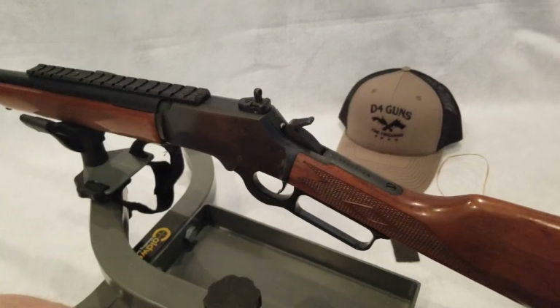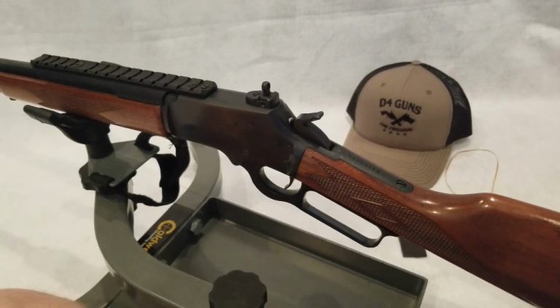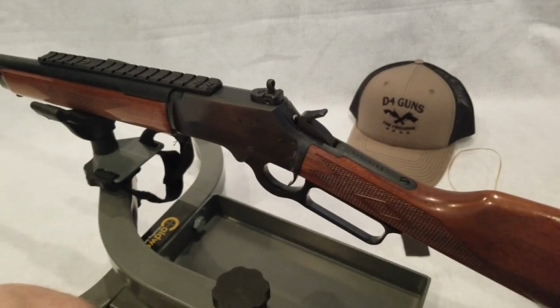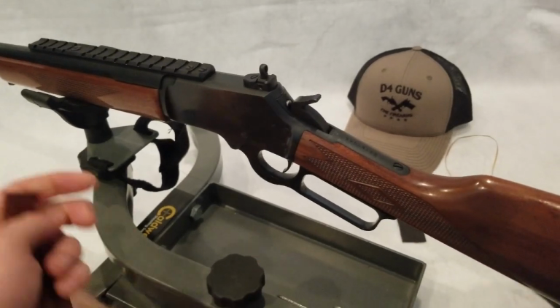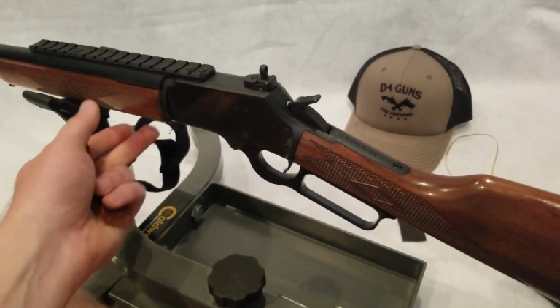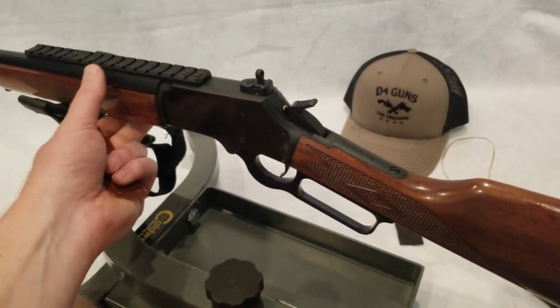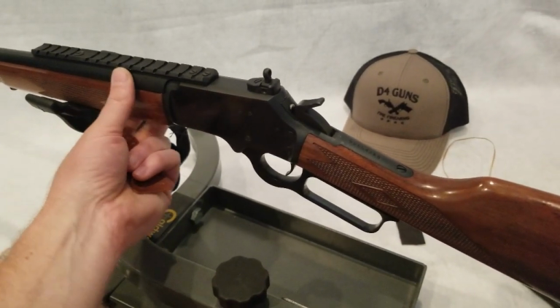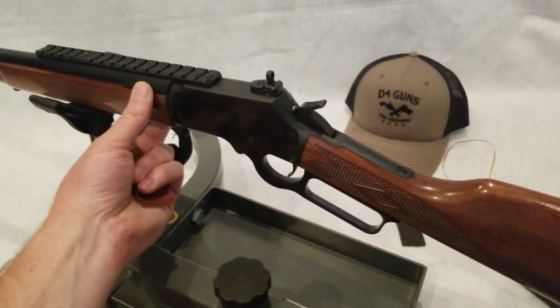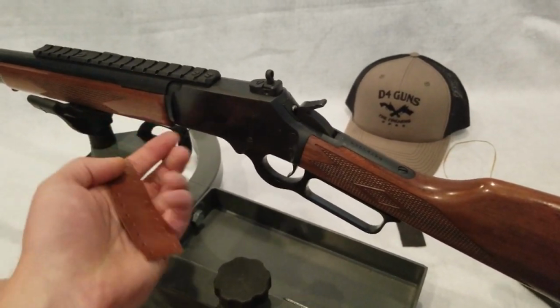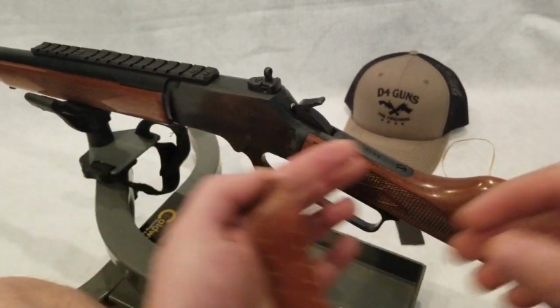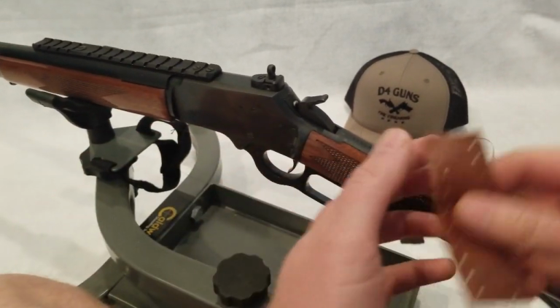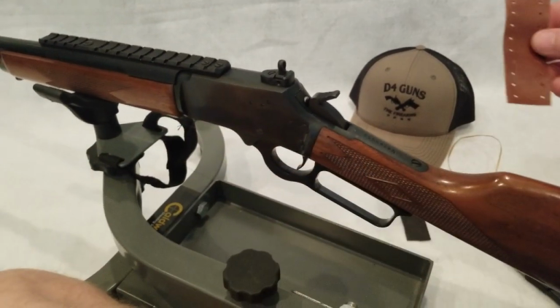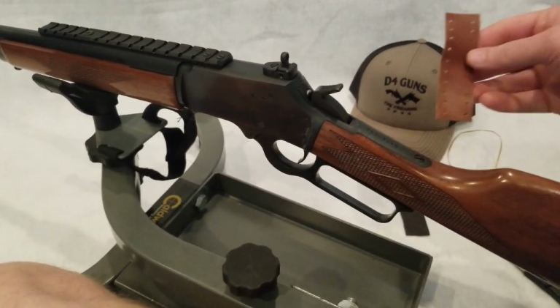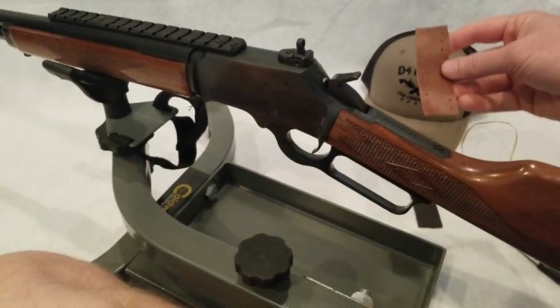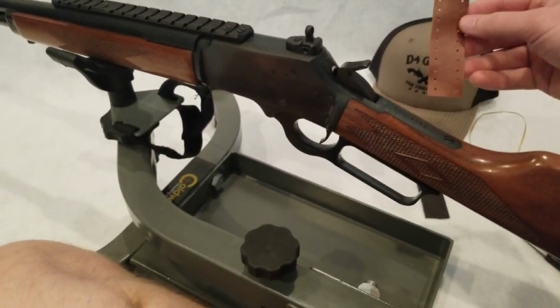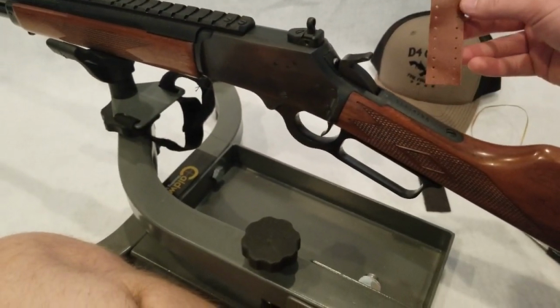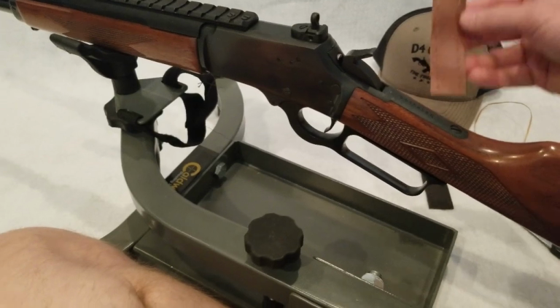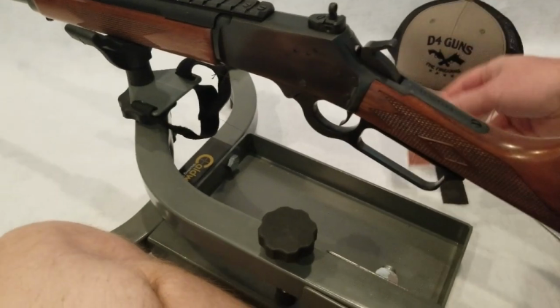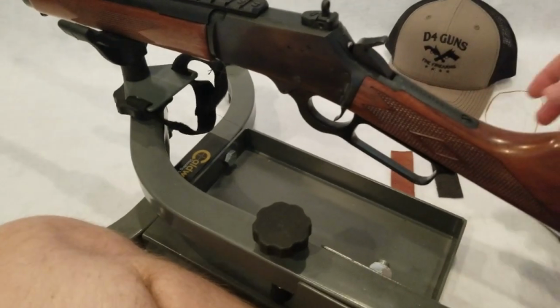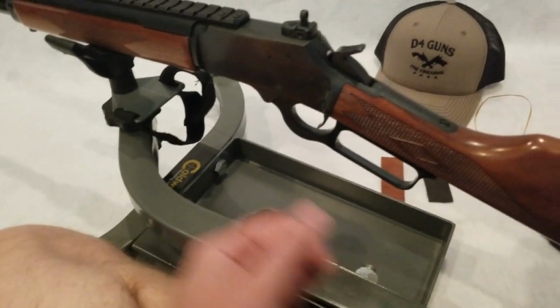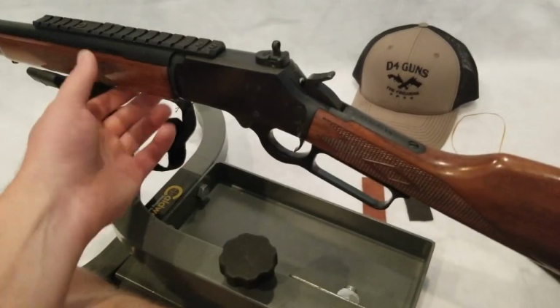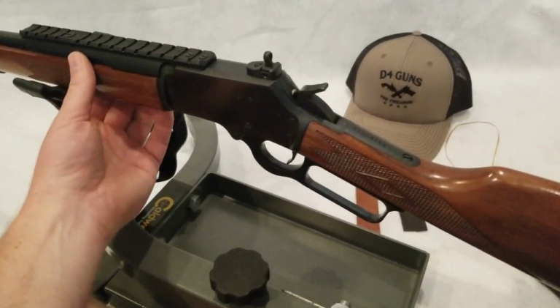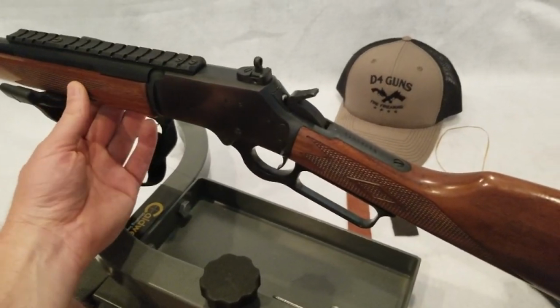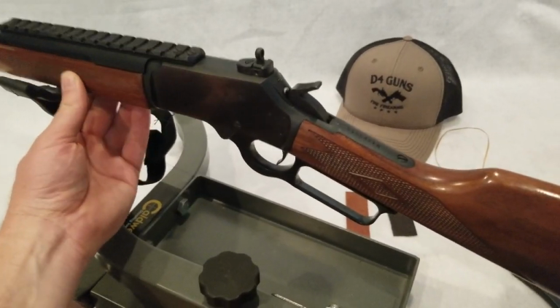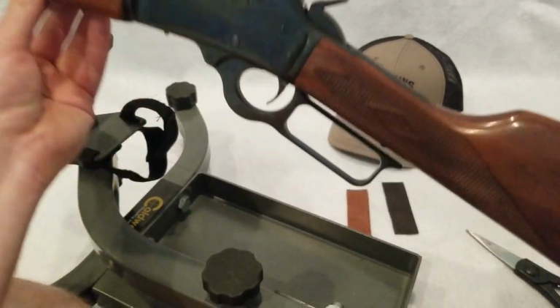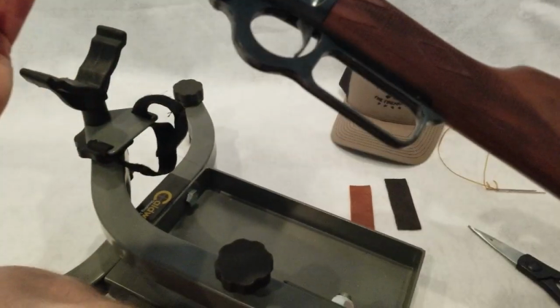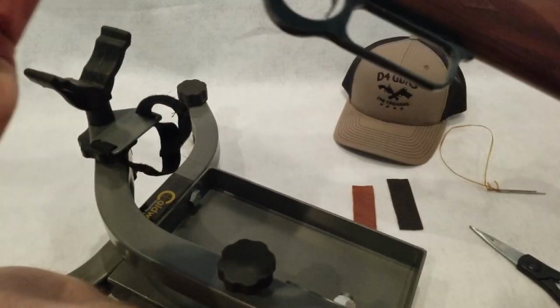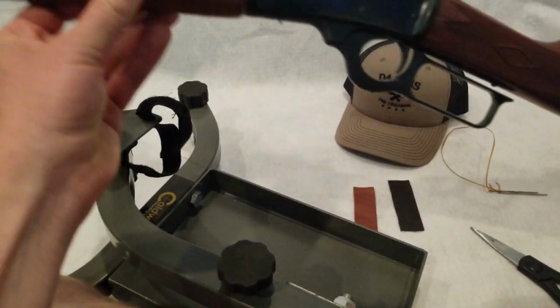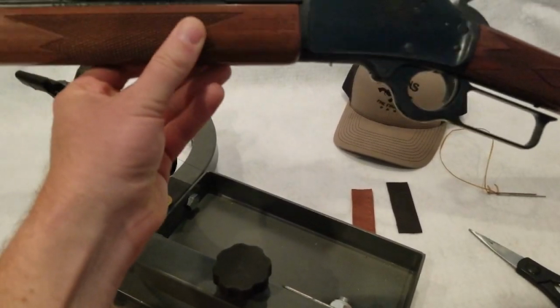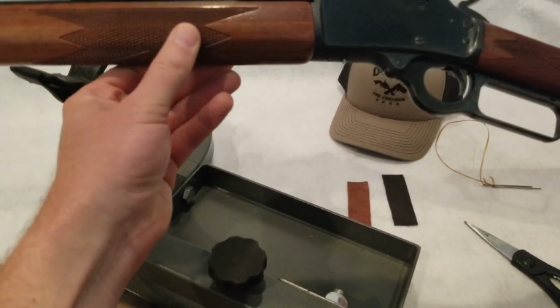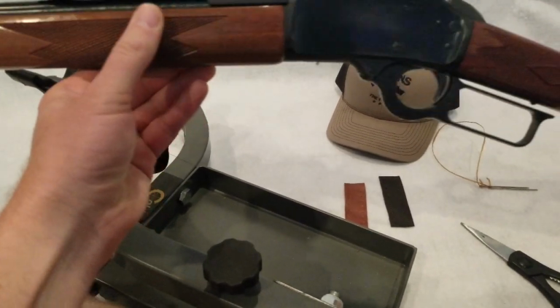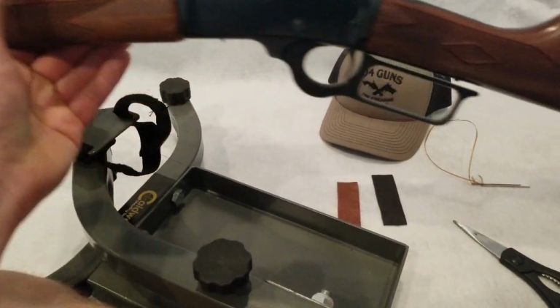Hey guys, this is John and today we're going to be installing our leather lever wrap cover on our Marlin 1894 chambered in .44 Magnum.